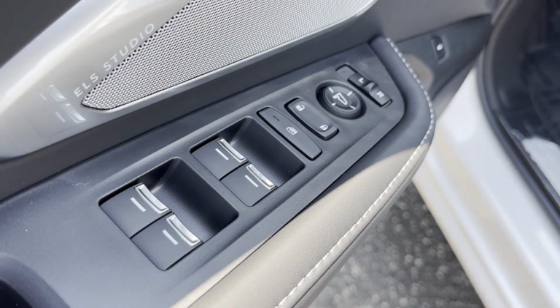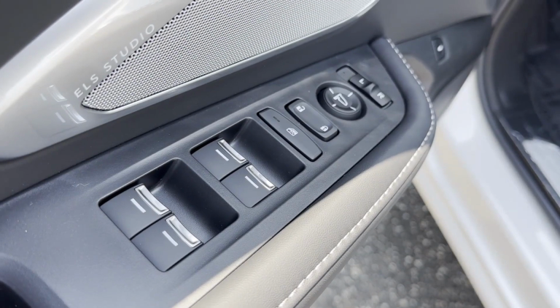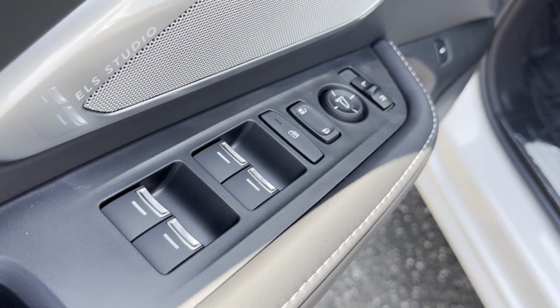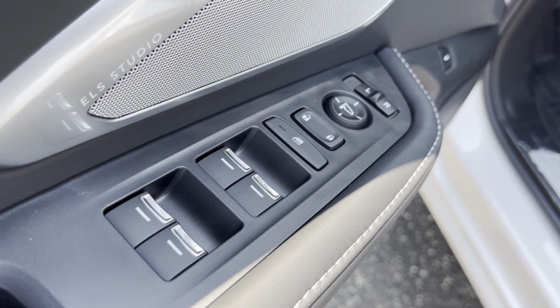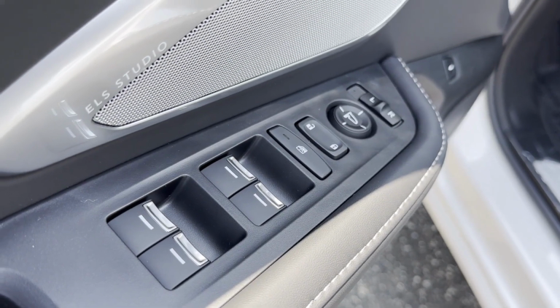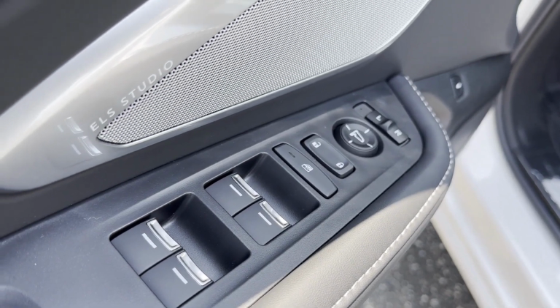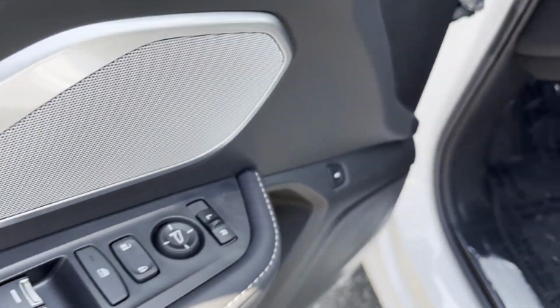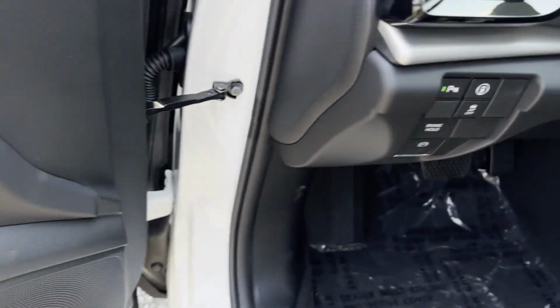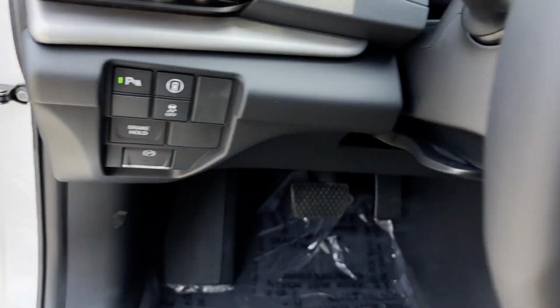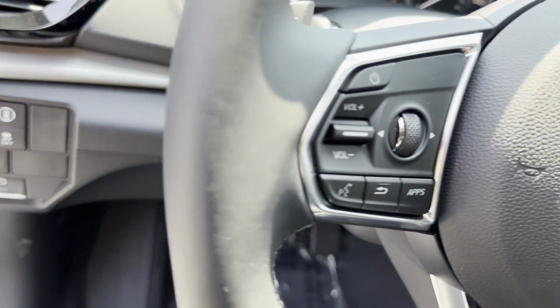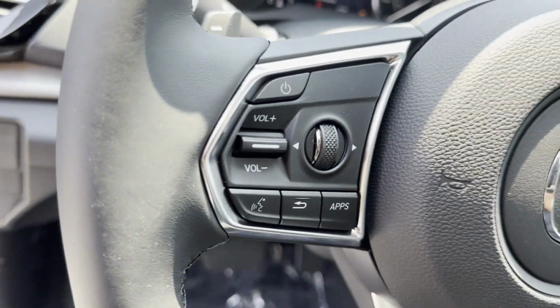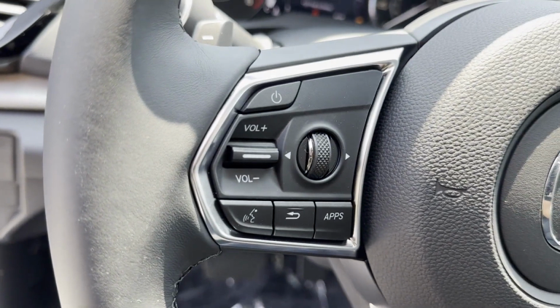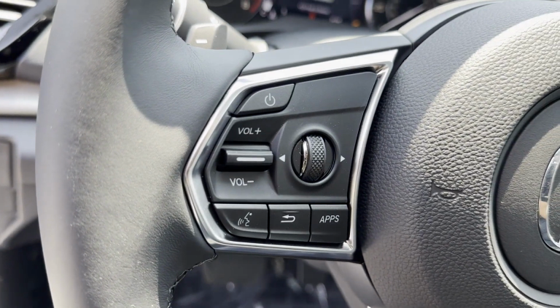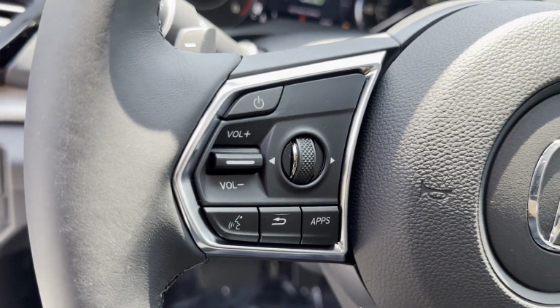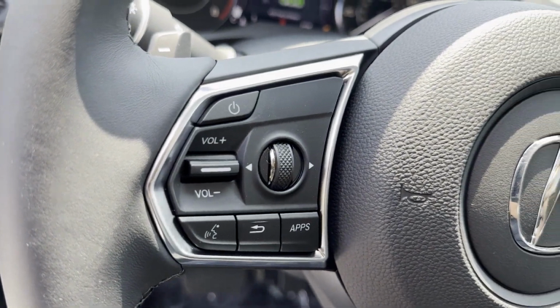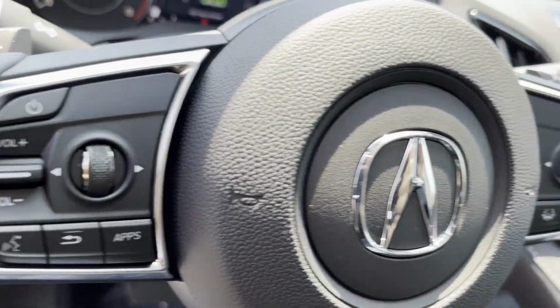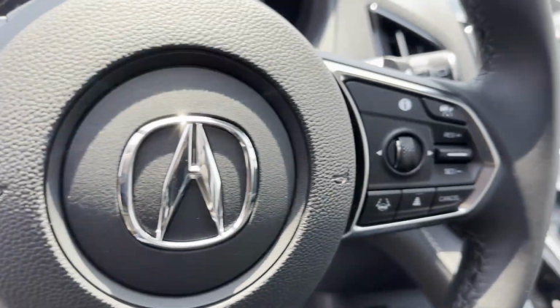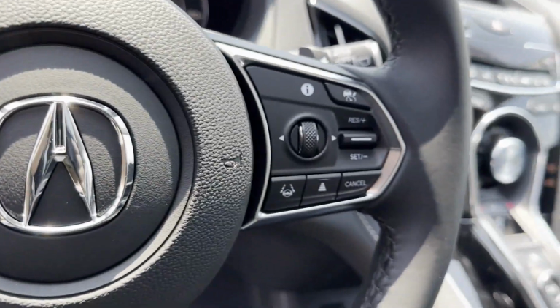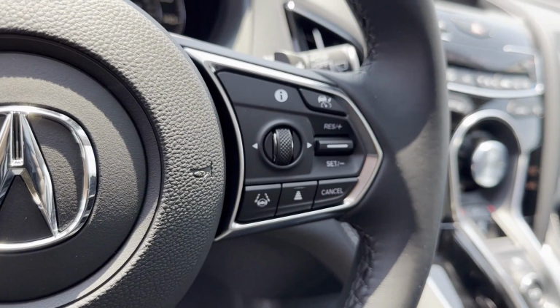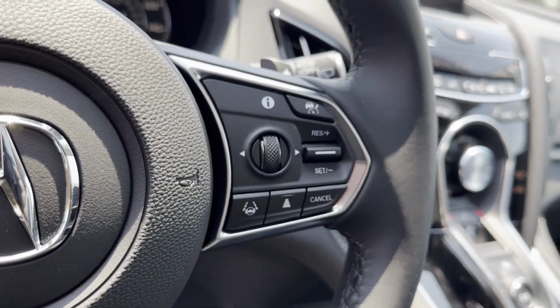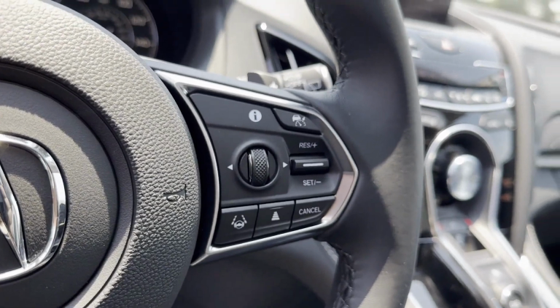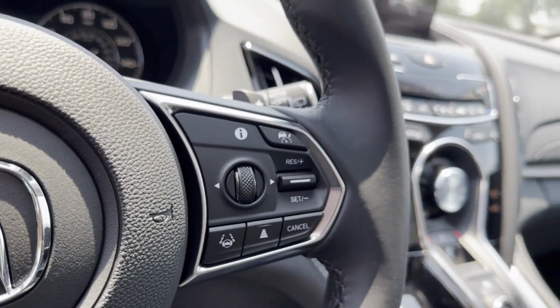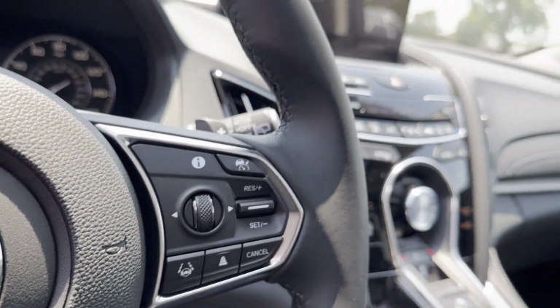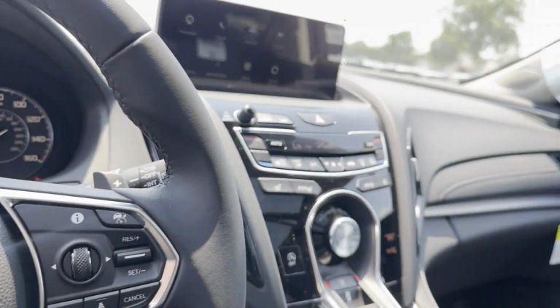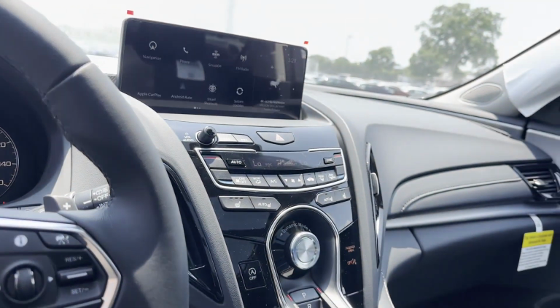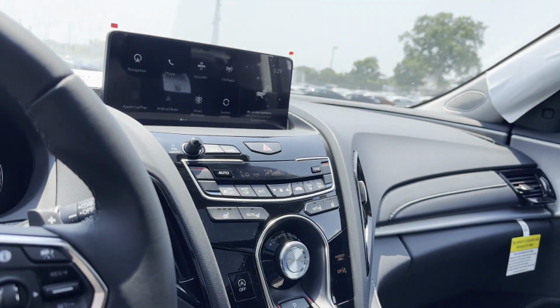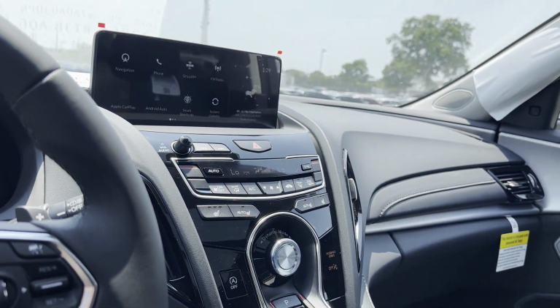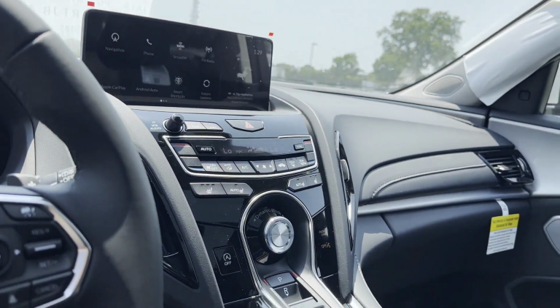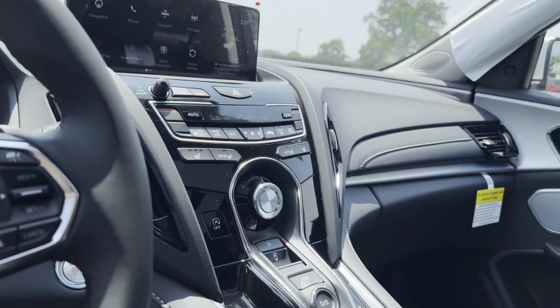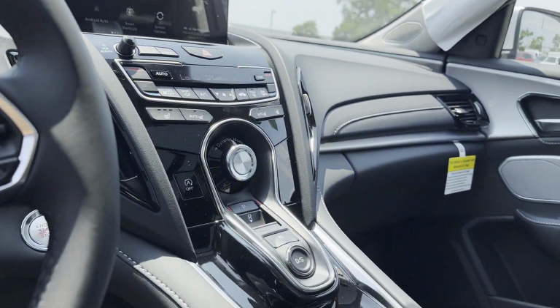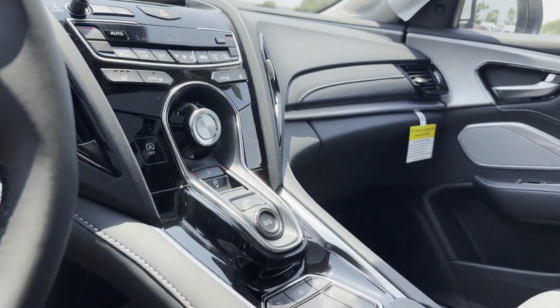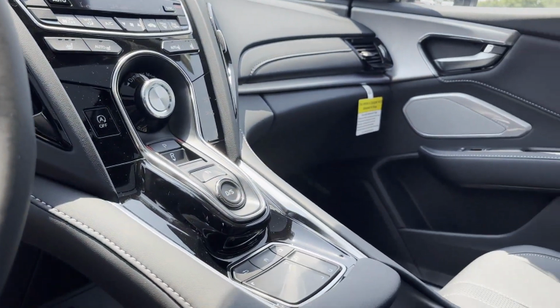Premium sound system, turbocharged engine, multi-zone air conditioning, blind spot monitor, all-wheel drive, parking aid sensor, and heated side view mirrors.